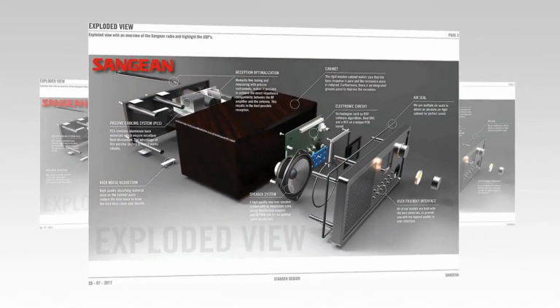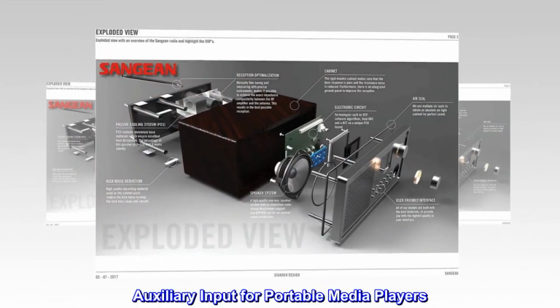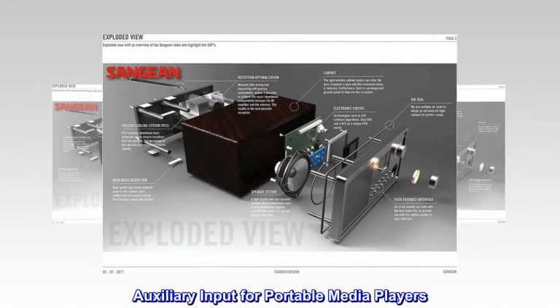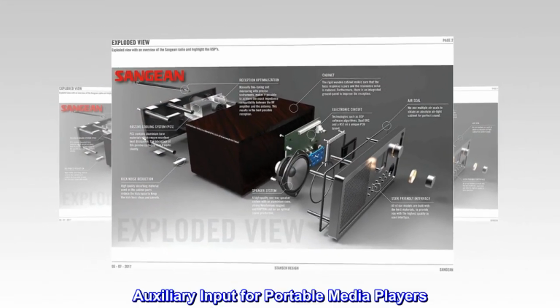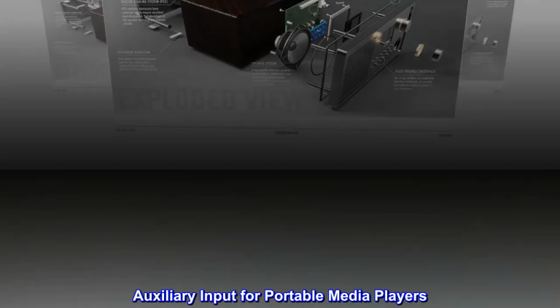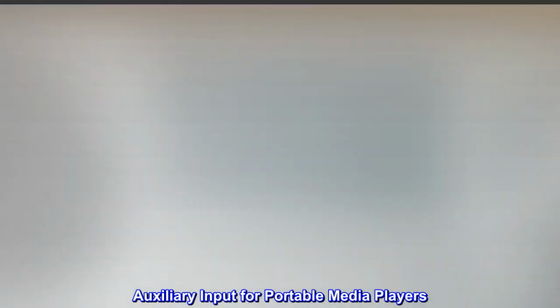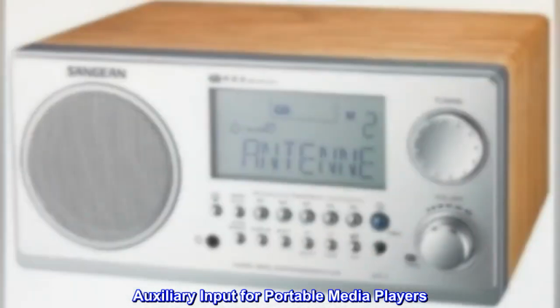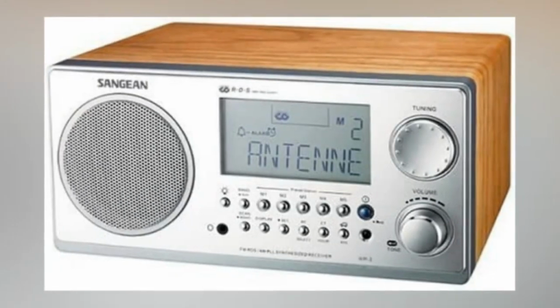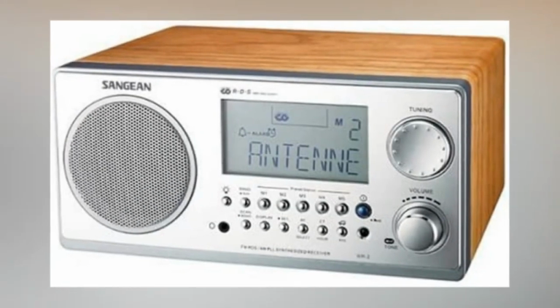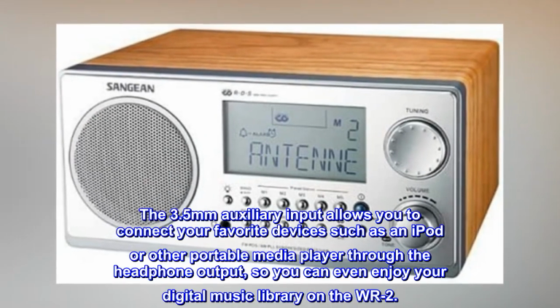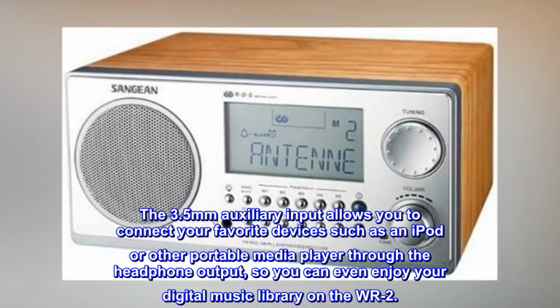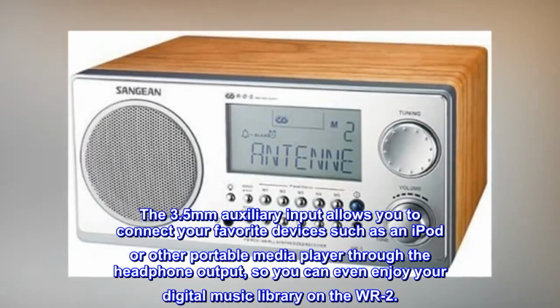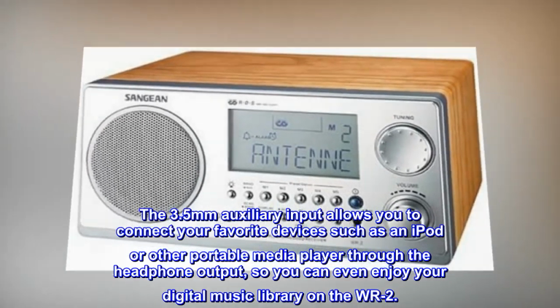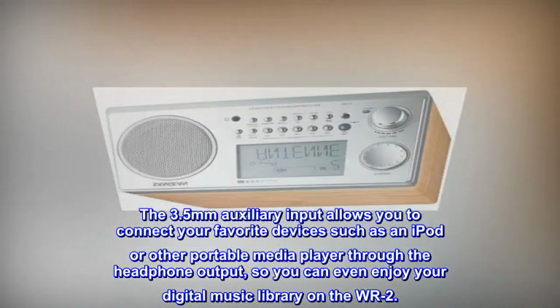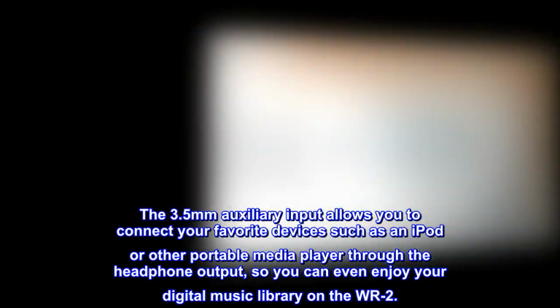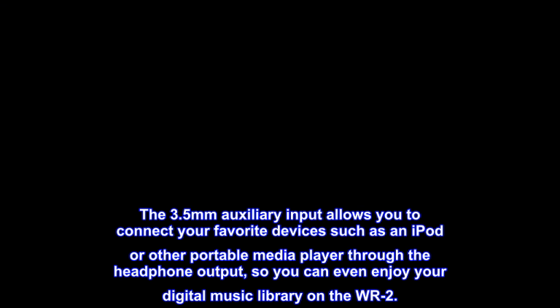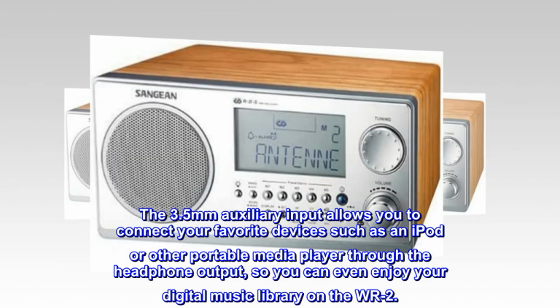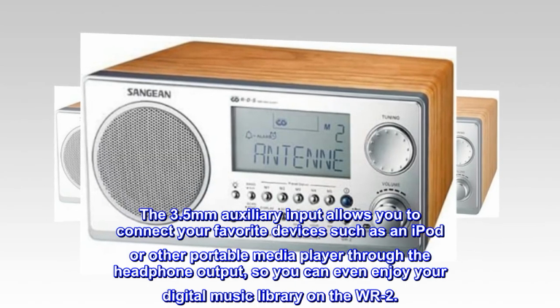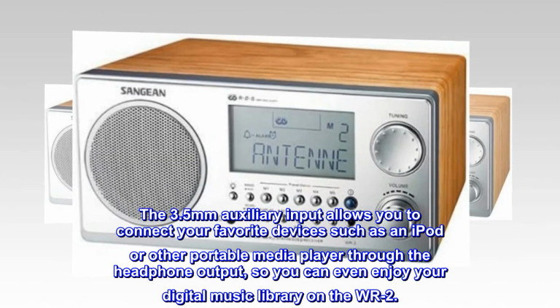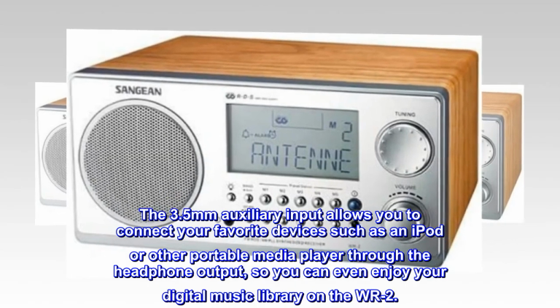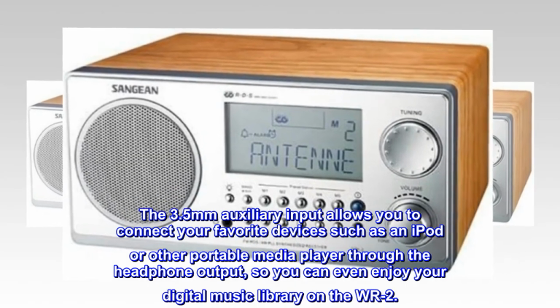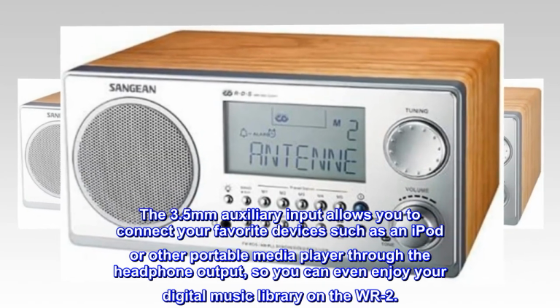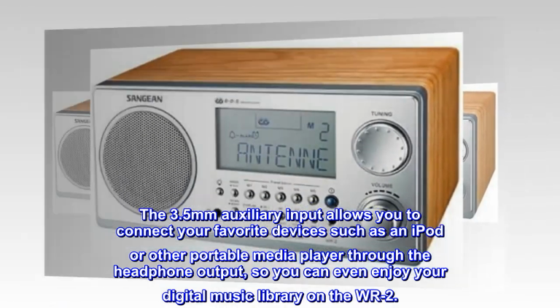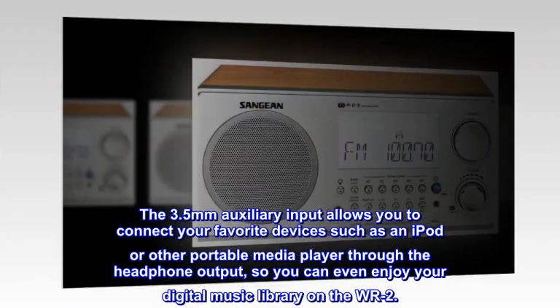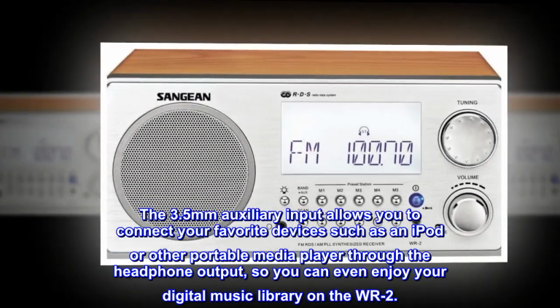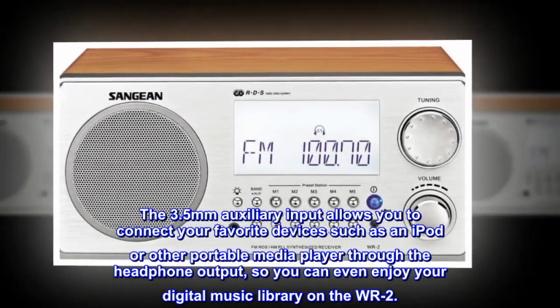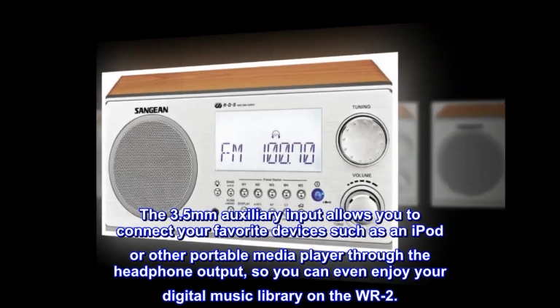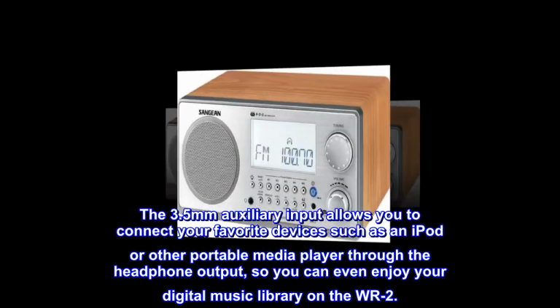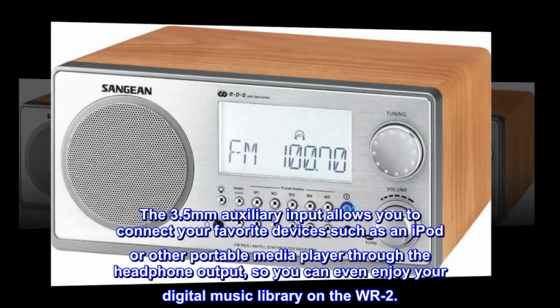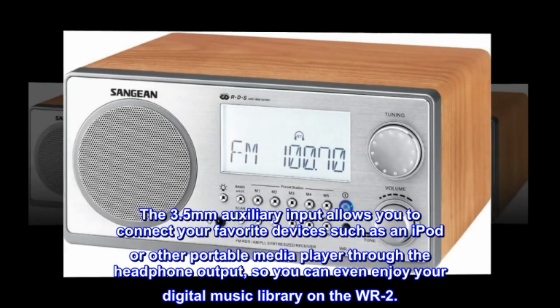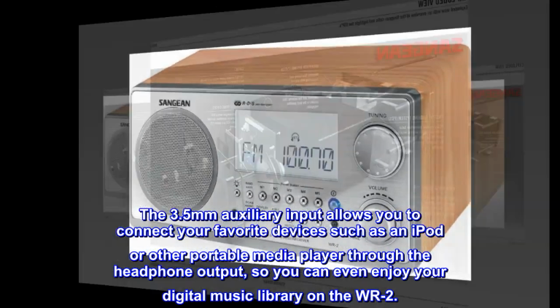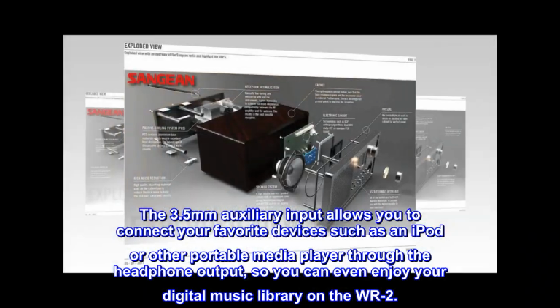Auxiliary input for portable media players. The 3.5mm auxiliary input allows you to connect your favorite devices such as an iPod or other portable media player through the headphone output, so you can enjoy your digital music library on the WR-2.